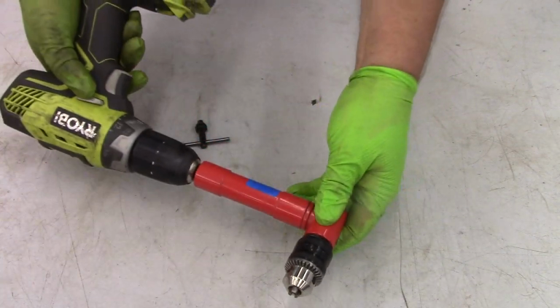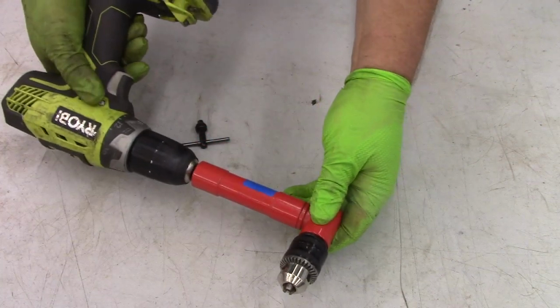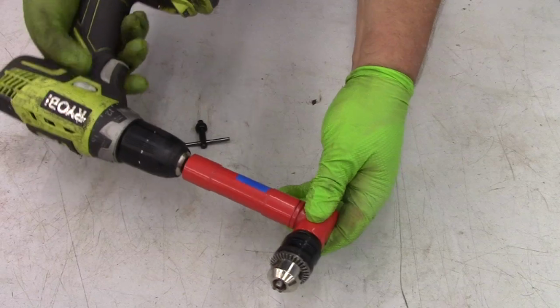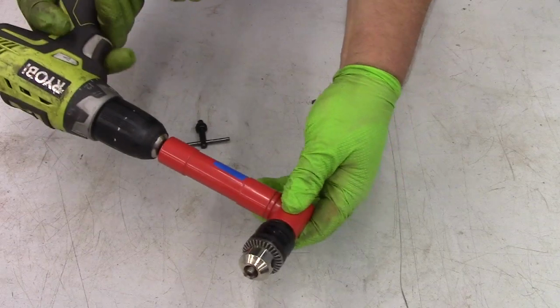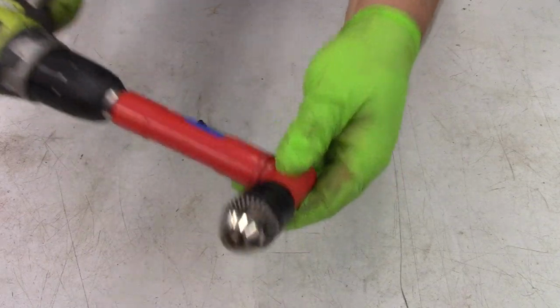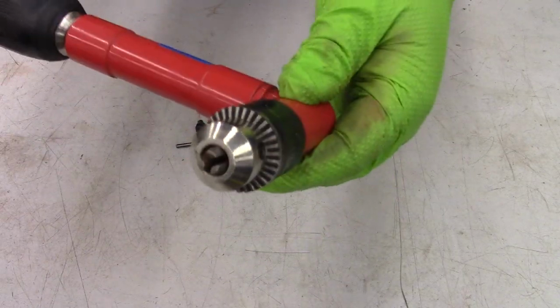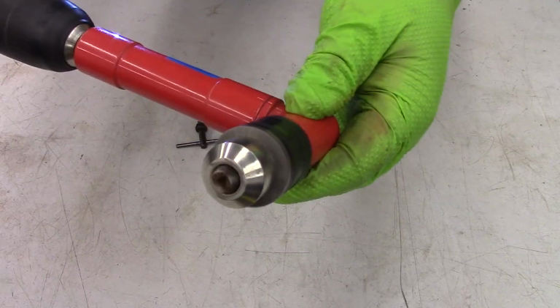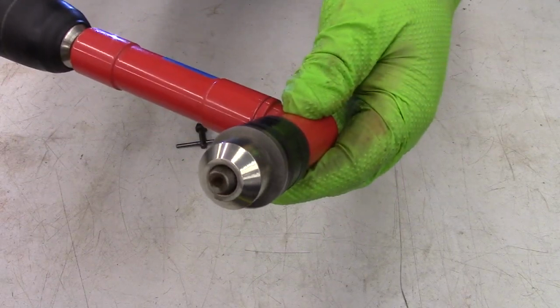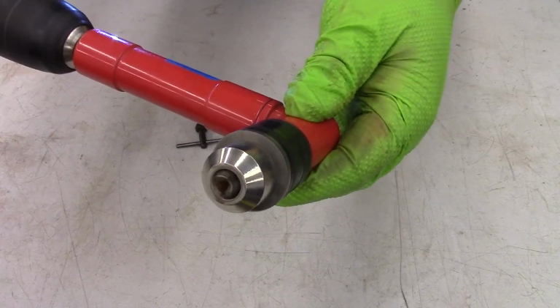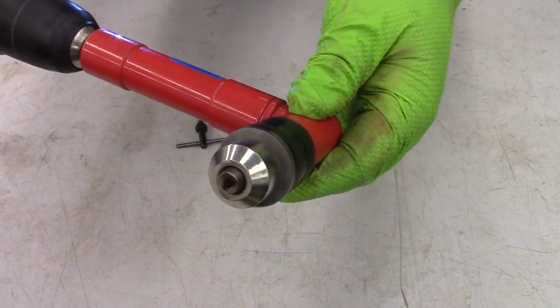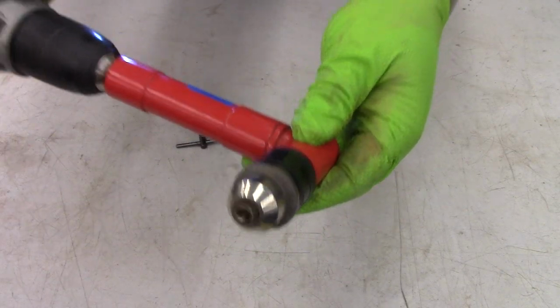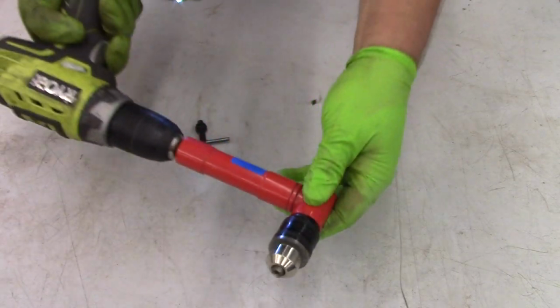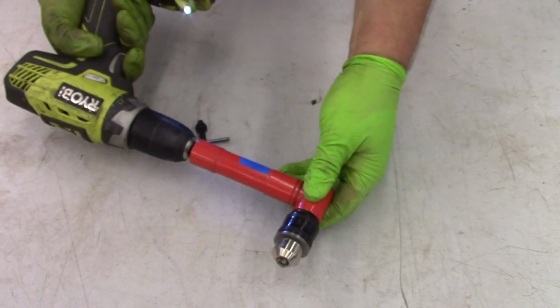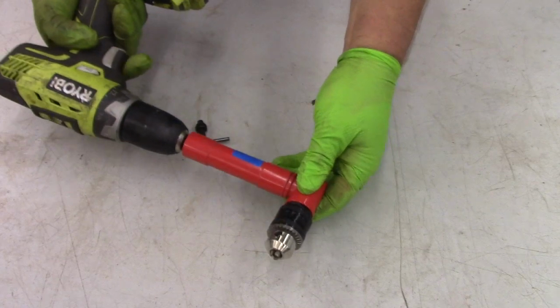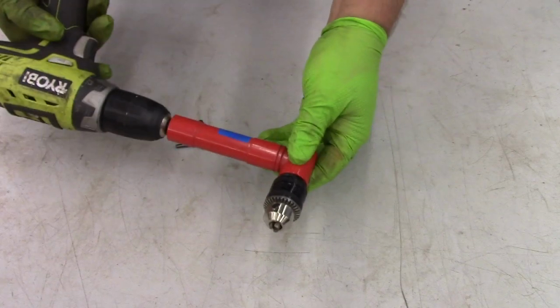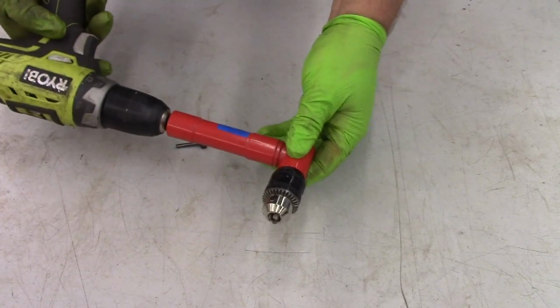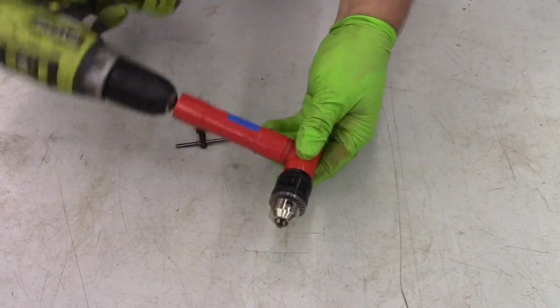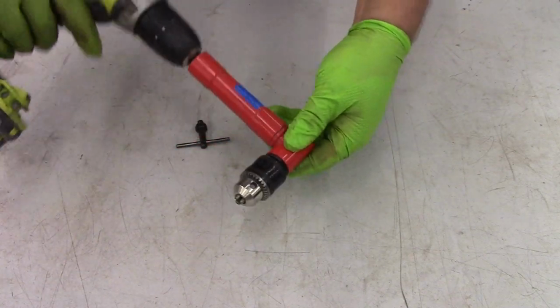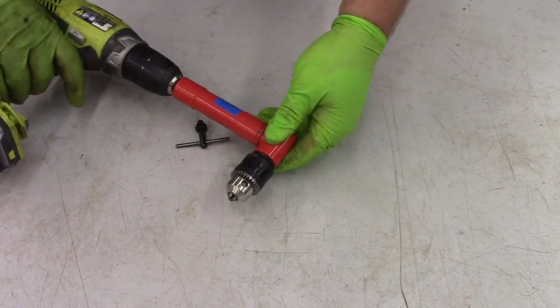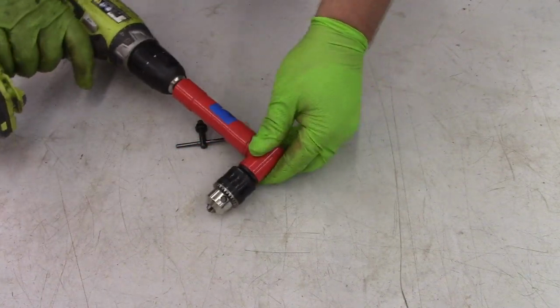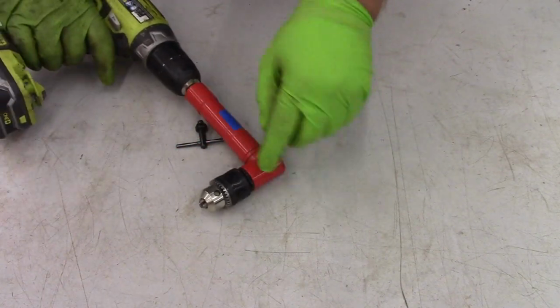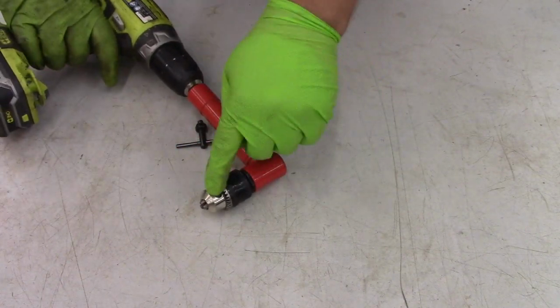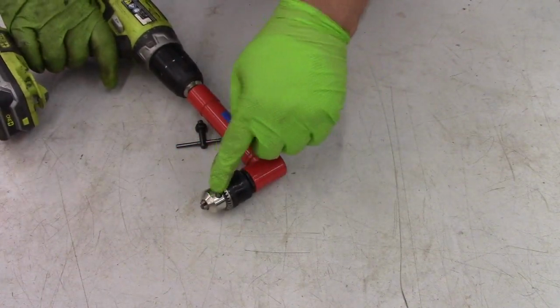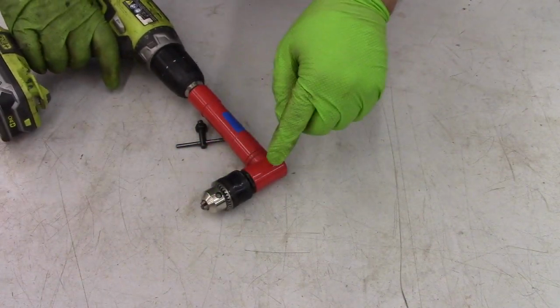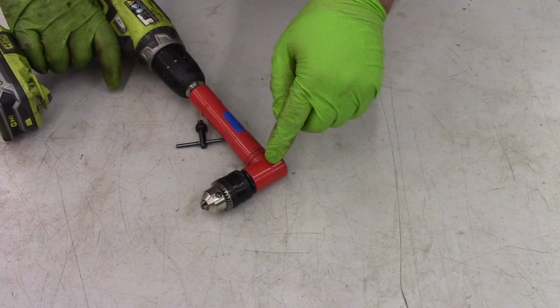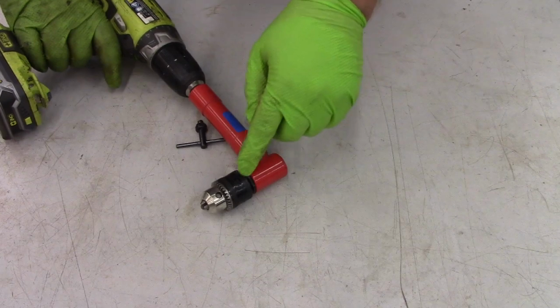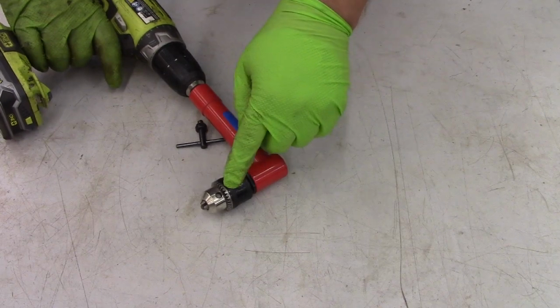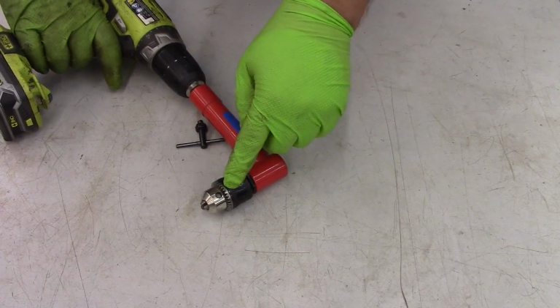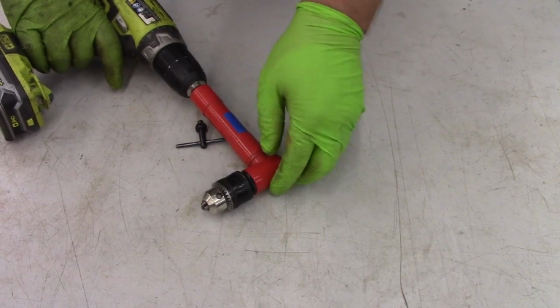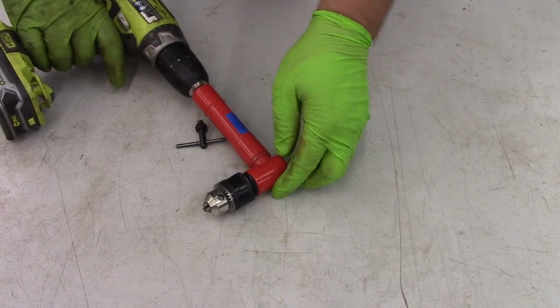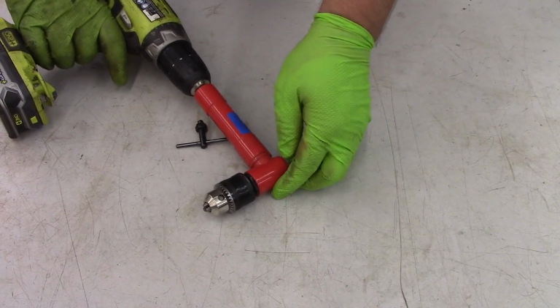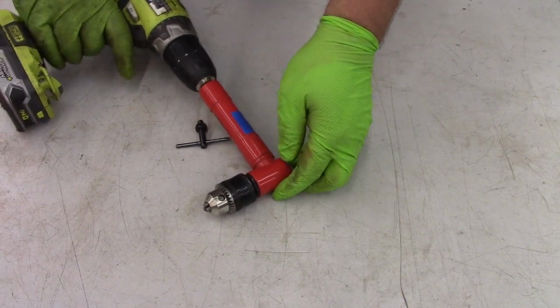You can also run it in reverse, so this will spin to the left. Actually, the last time I used this, I used it in a left-handed configuration to drive a left-handed drill bit for a stud extractor.